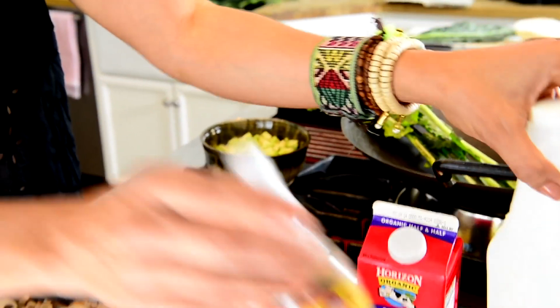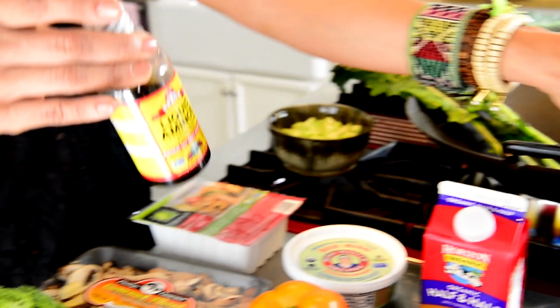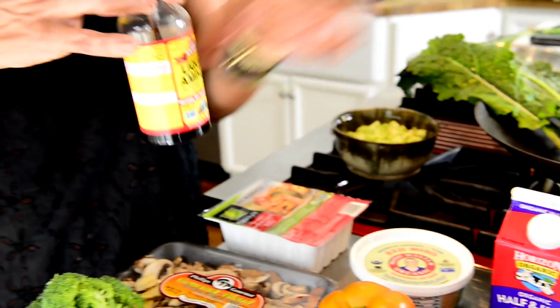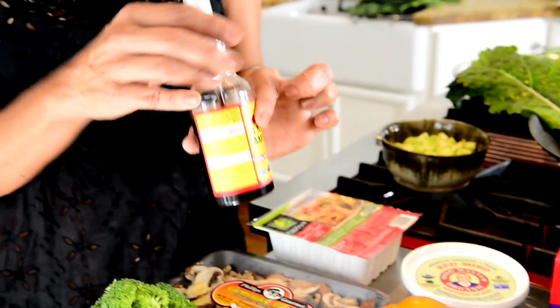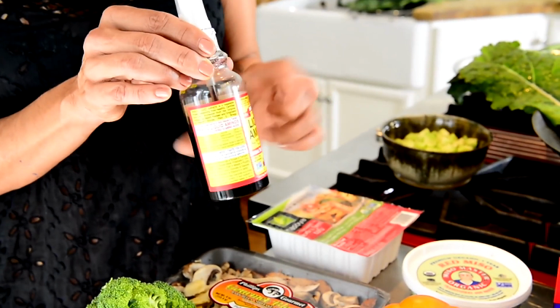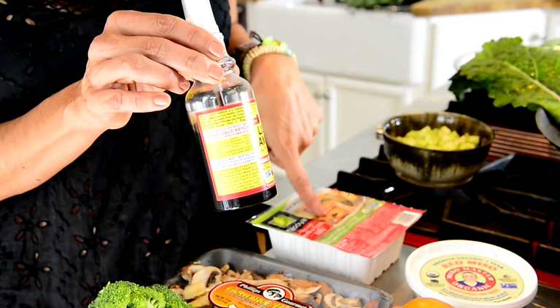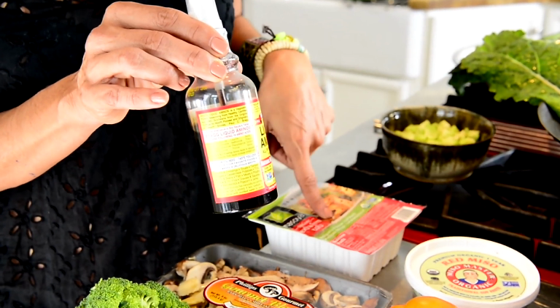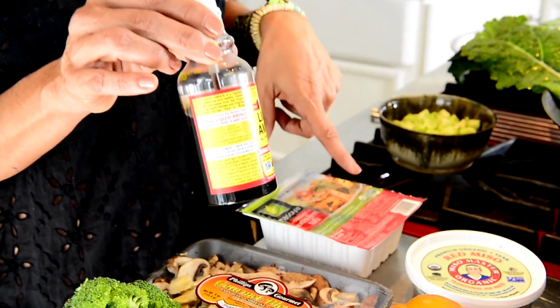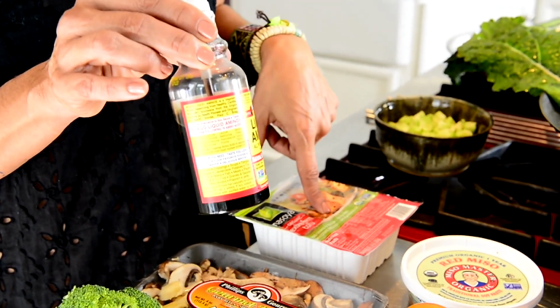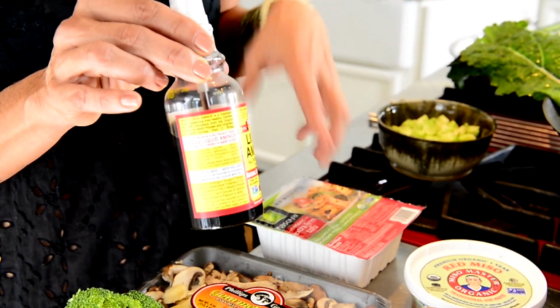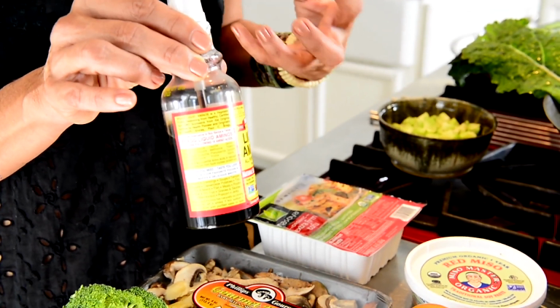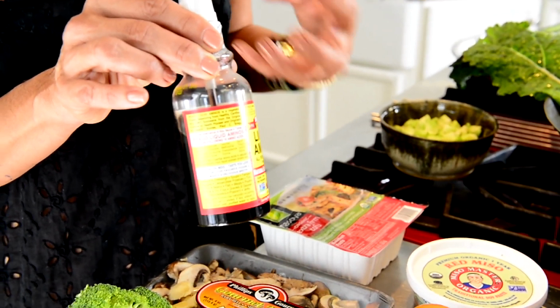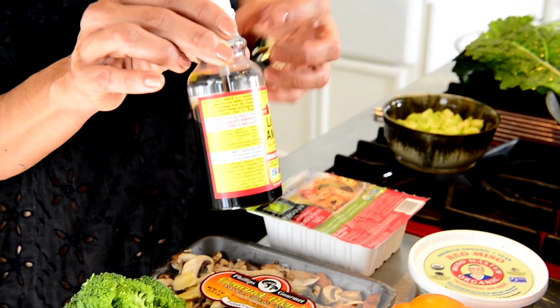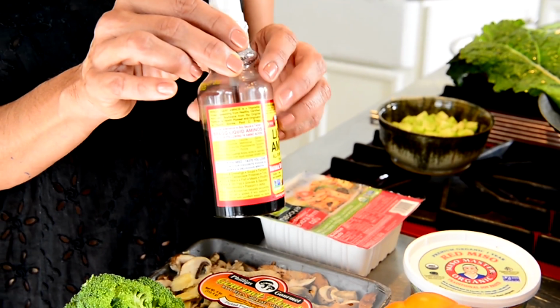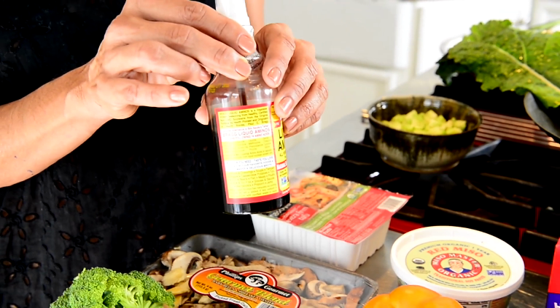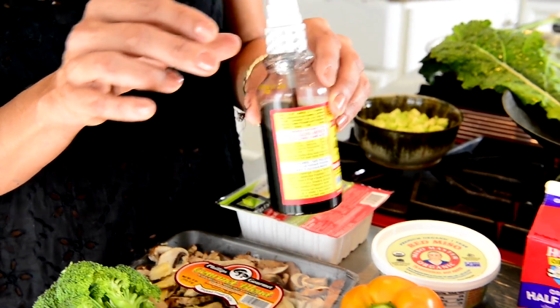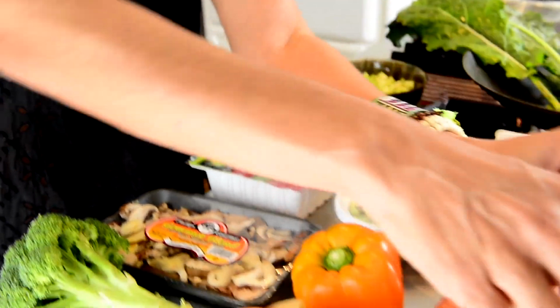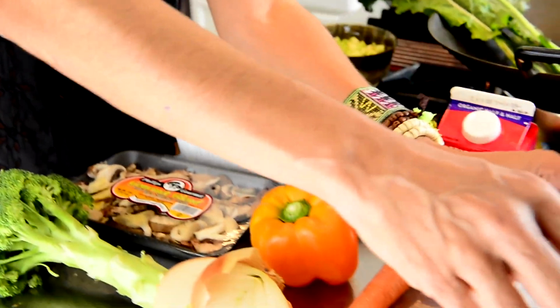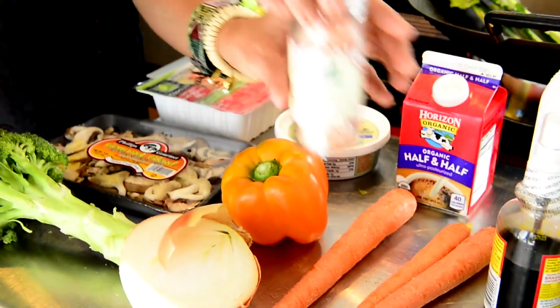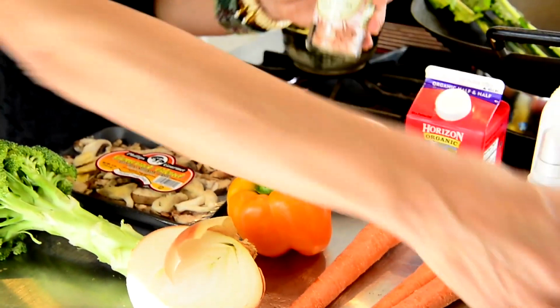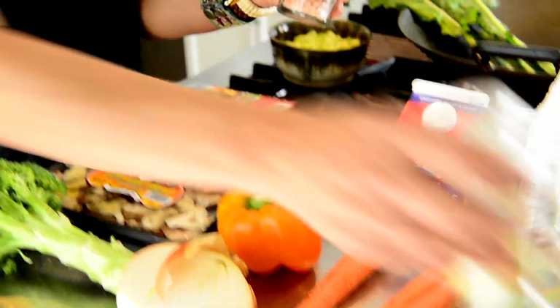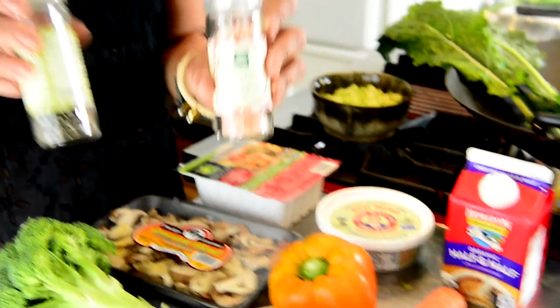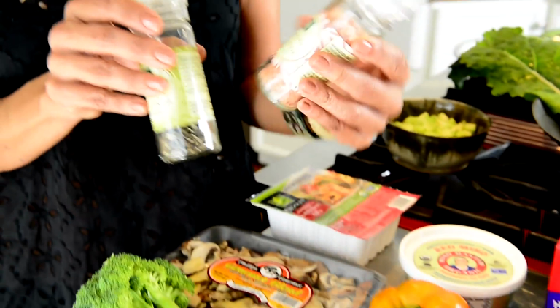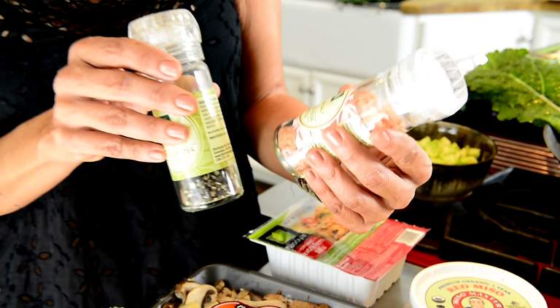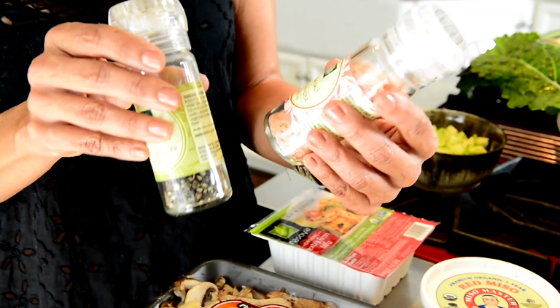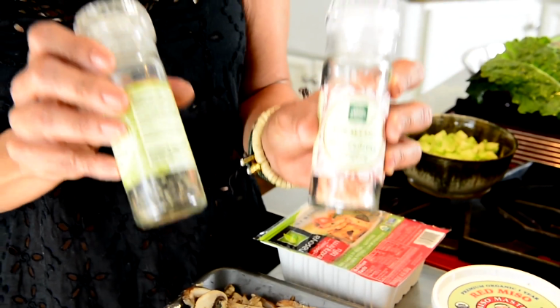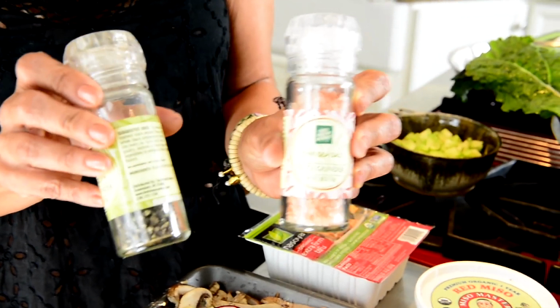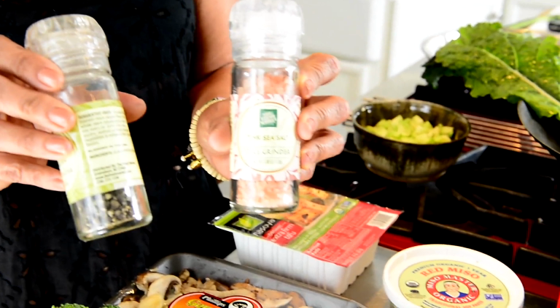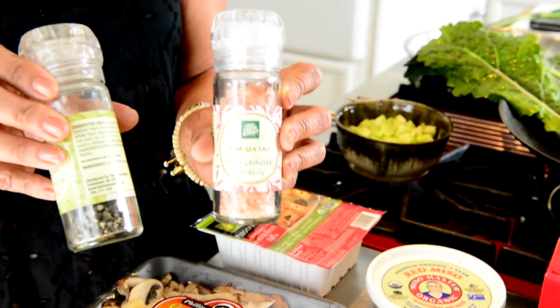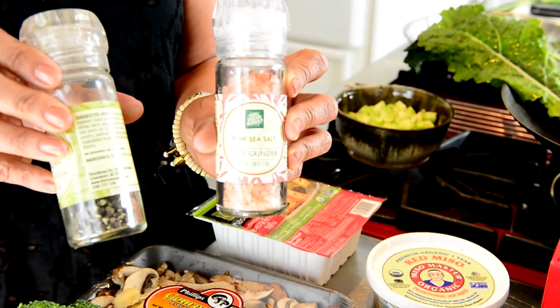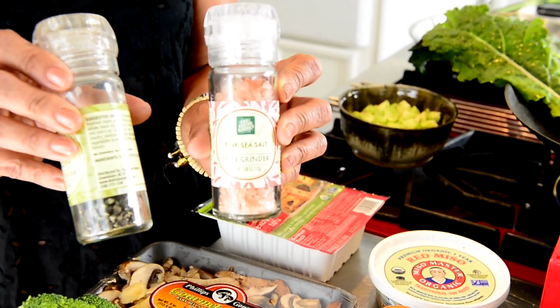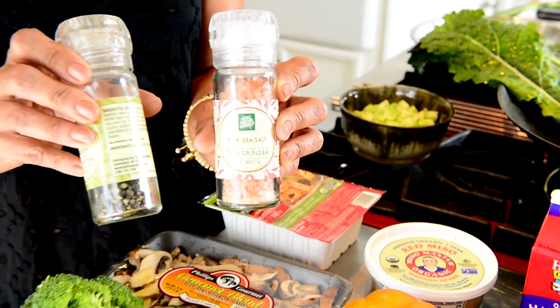Olive oil, preferably local. This is amino acid, which we use to cook the tofu — it gives it more flavor and consistency. Salt and pepper, and this is a pink sea salt, sometimes called Himalayan sea salt.